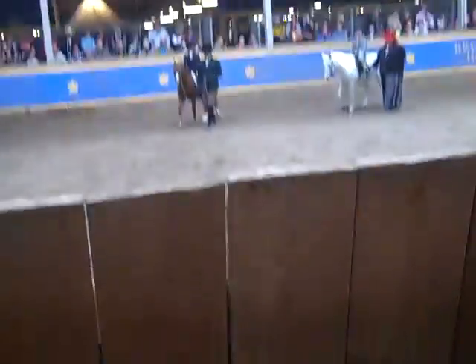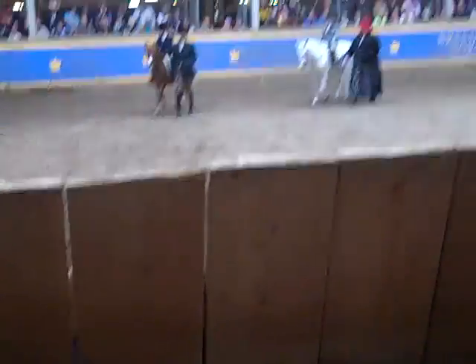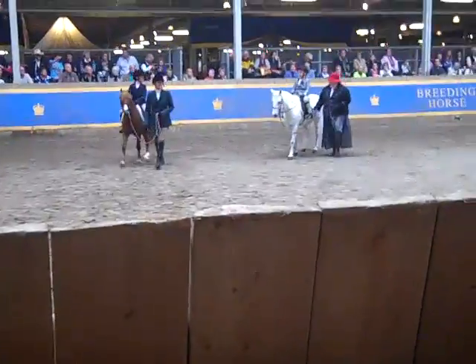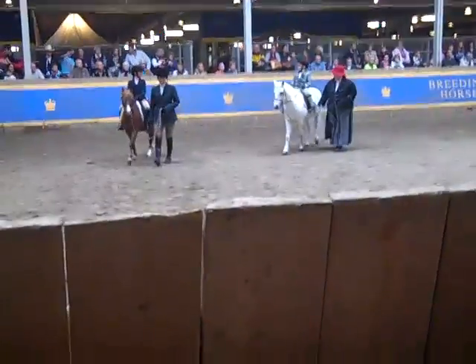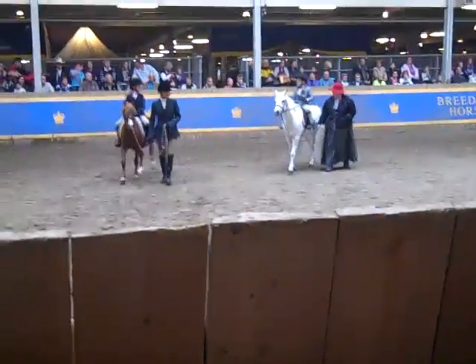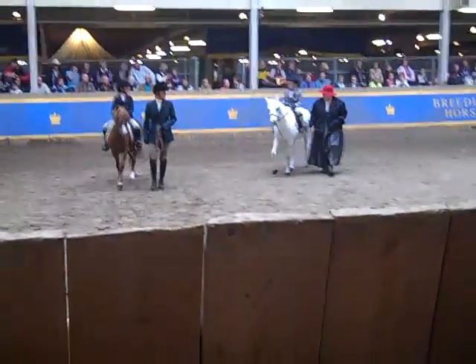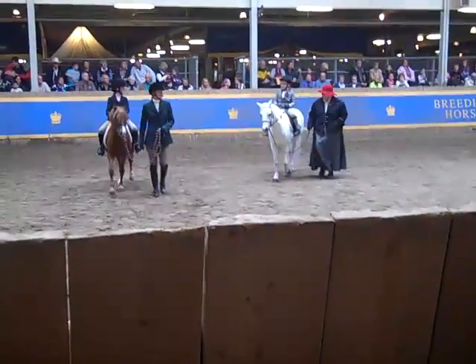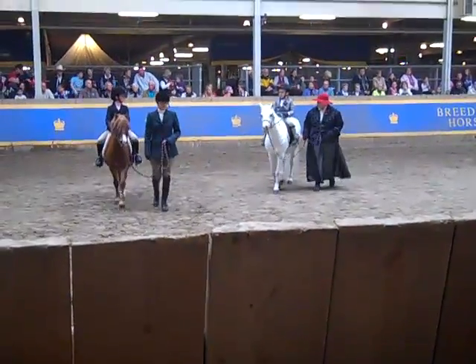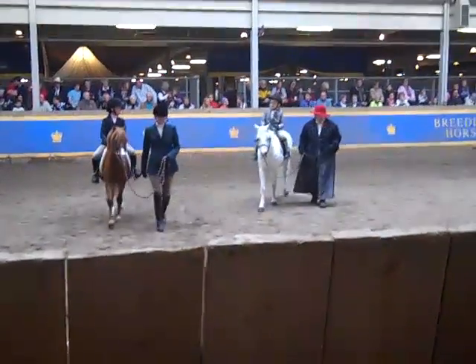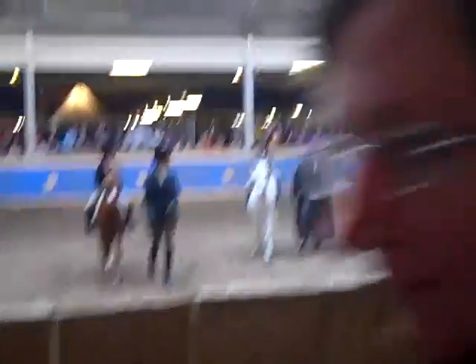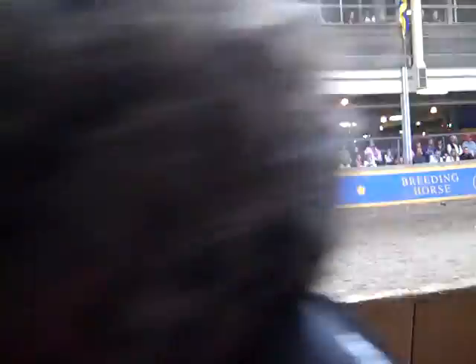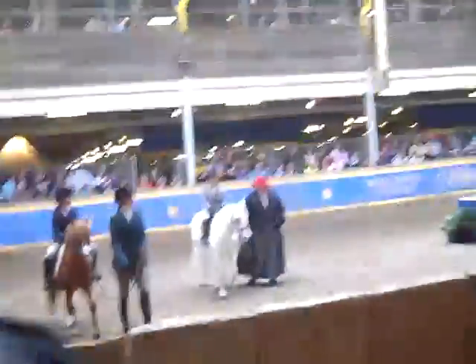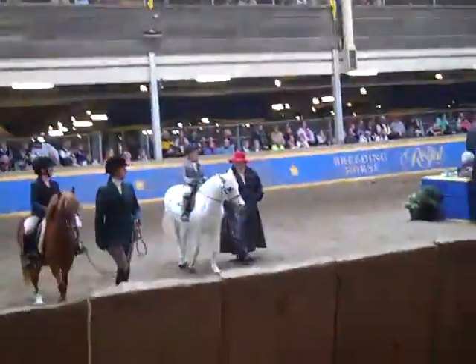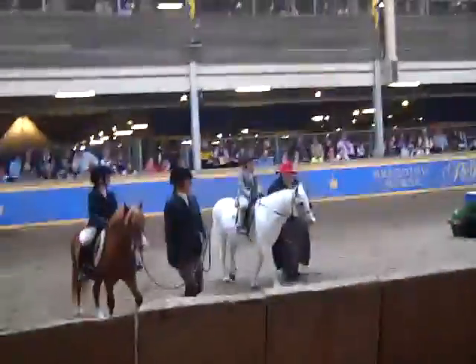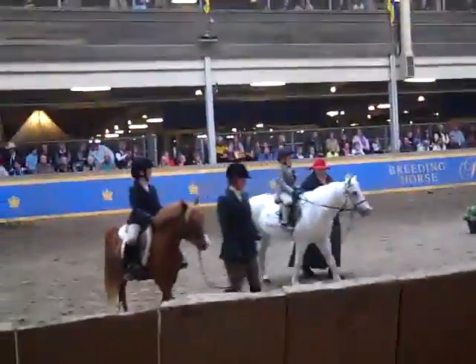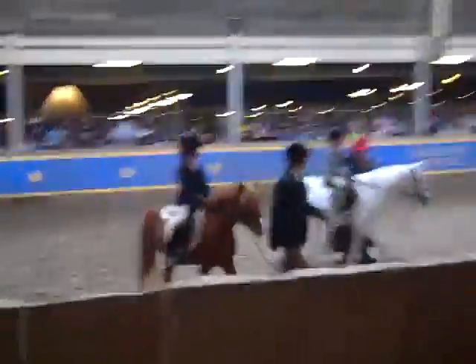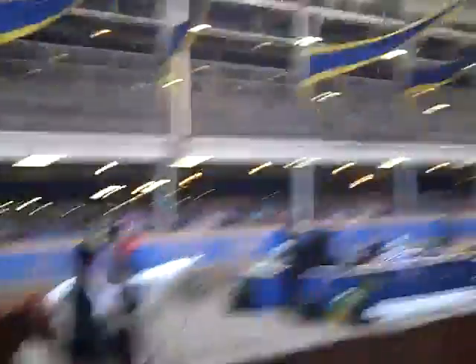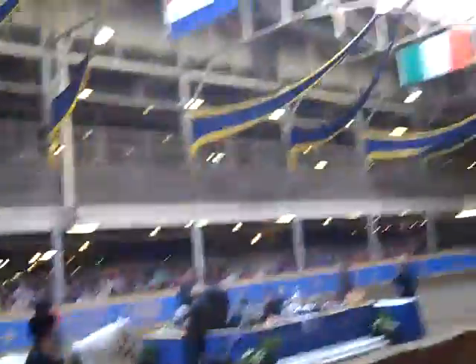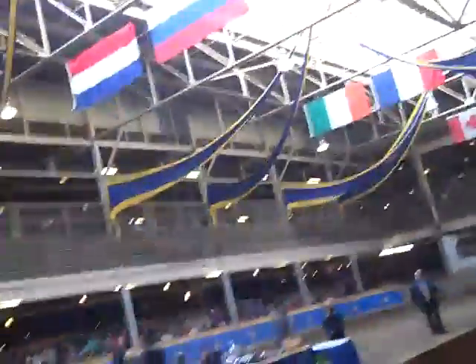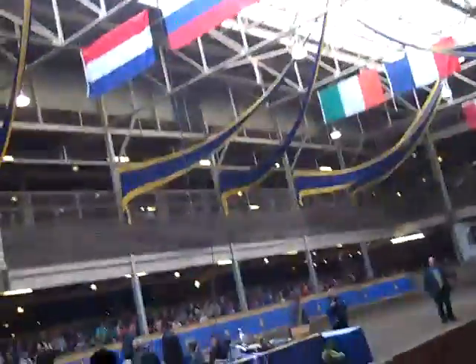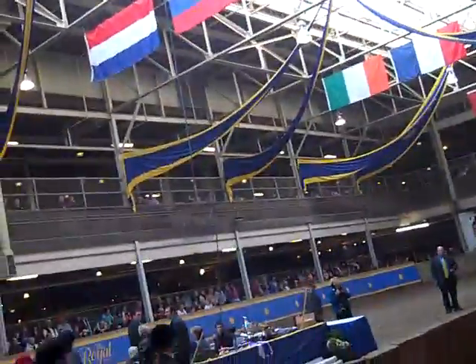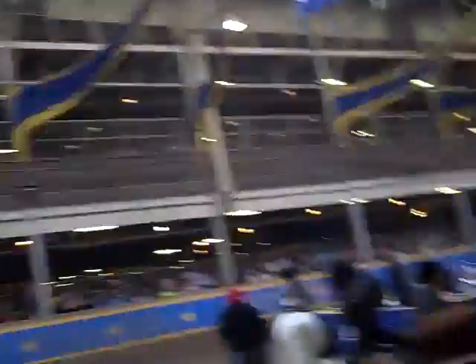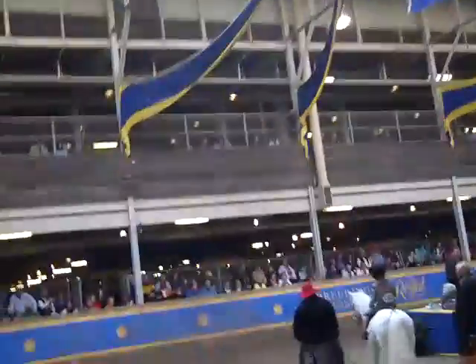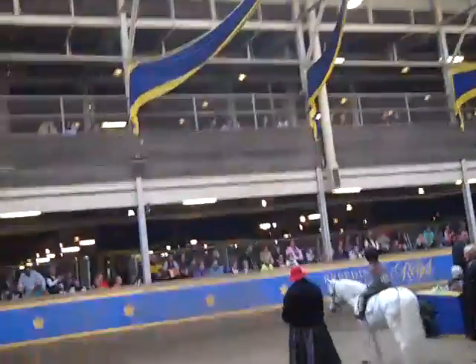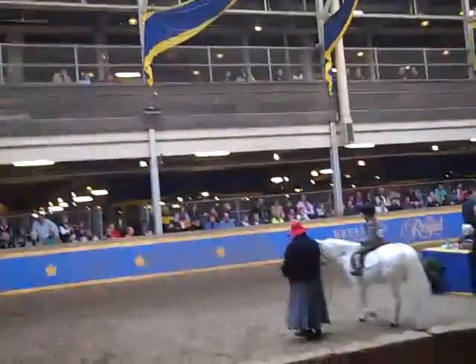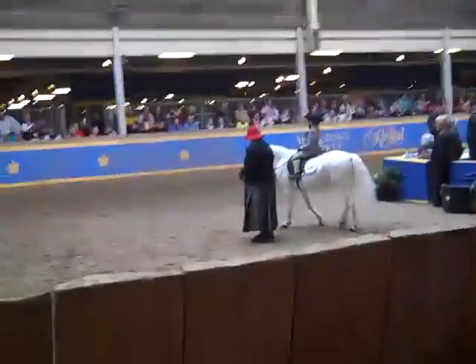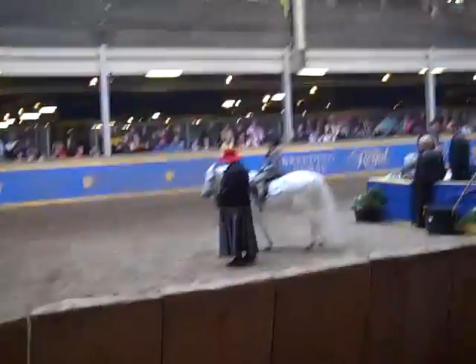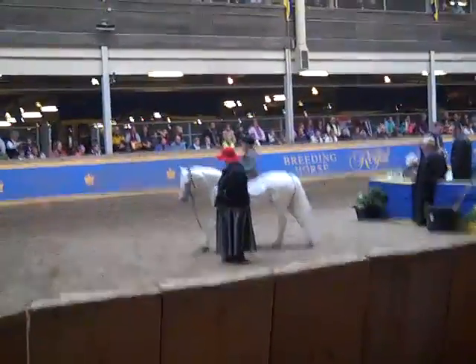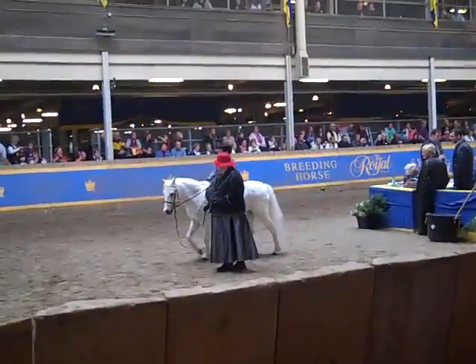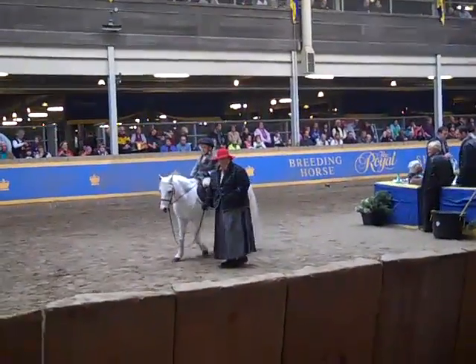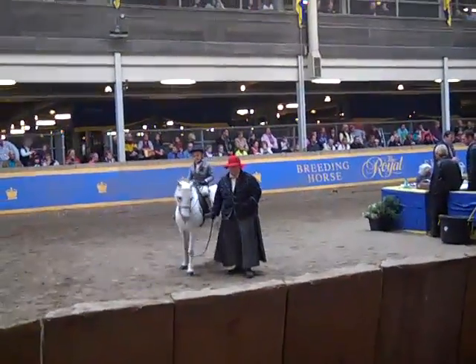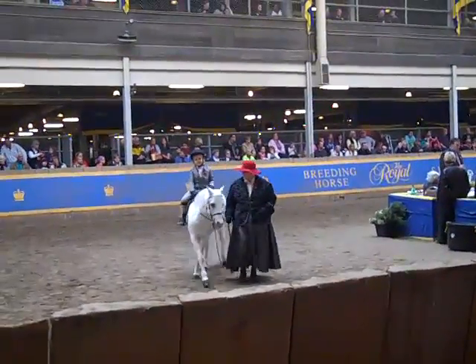Hey guys, CraftyCatsy again. We are watching some horses — we're waiting to see them. What are those horses called, Cindy? Clydesdales. The horses you always see in the commercials.